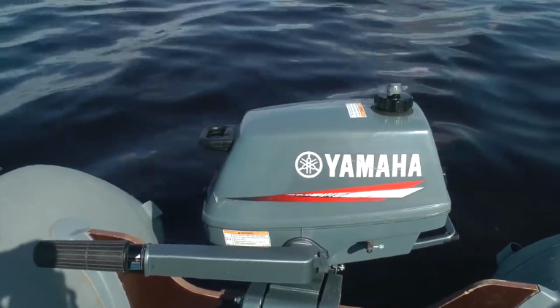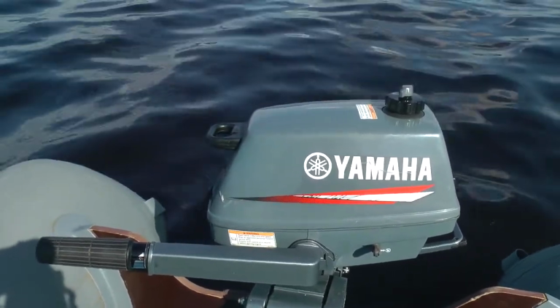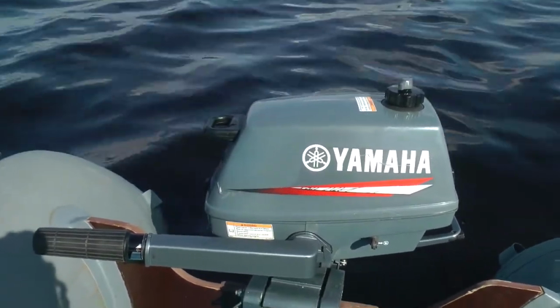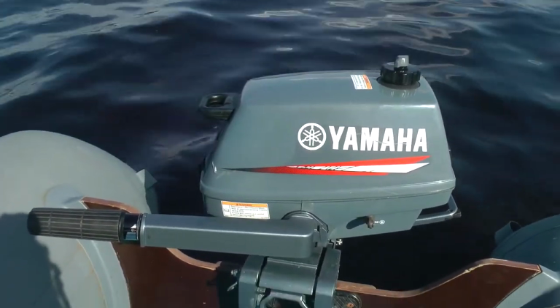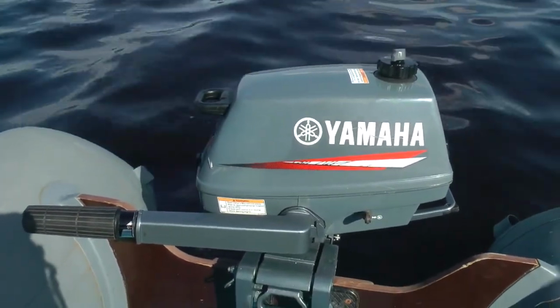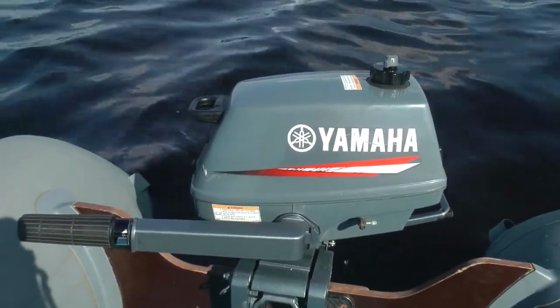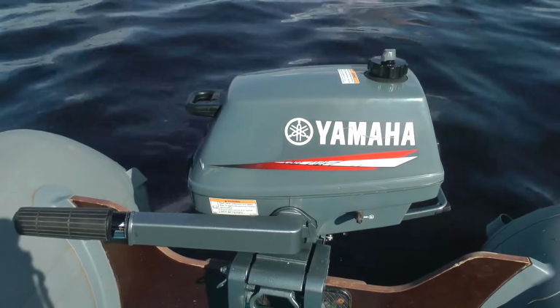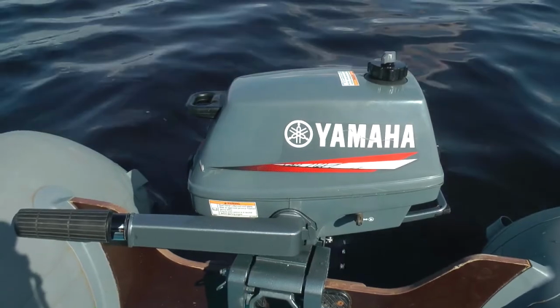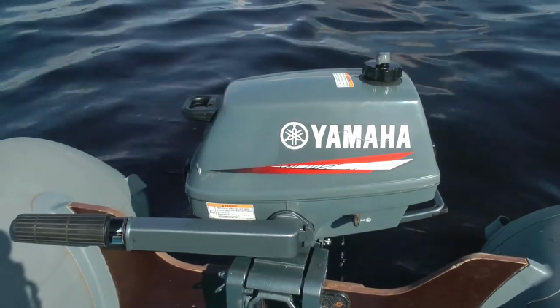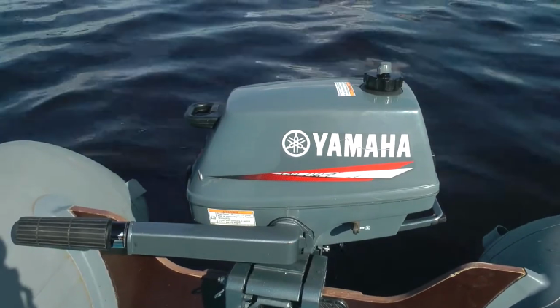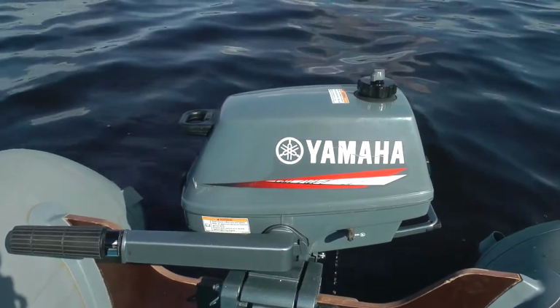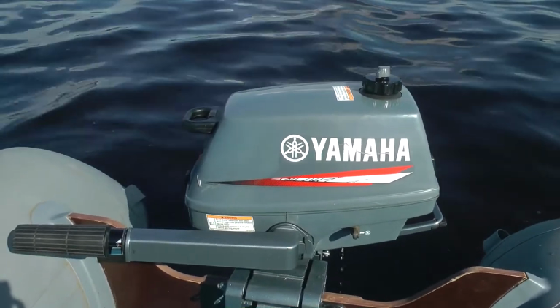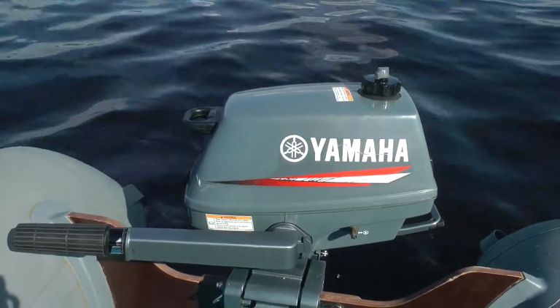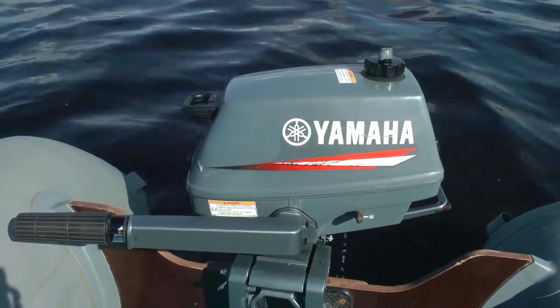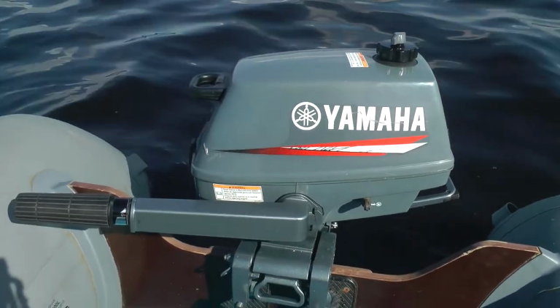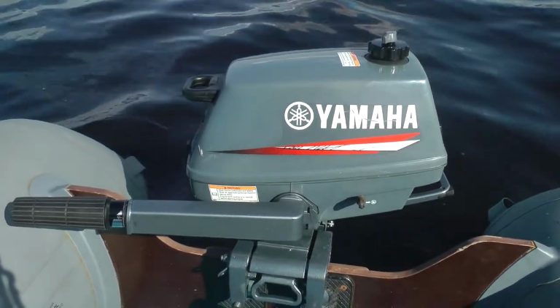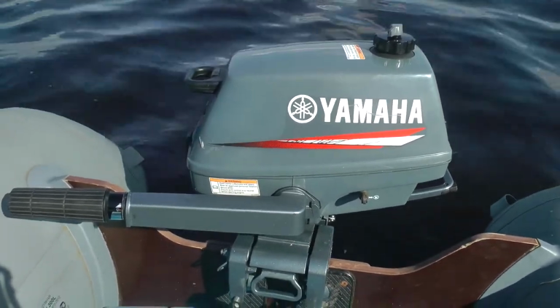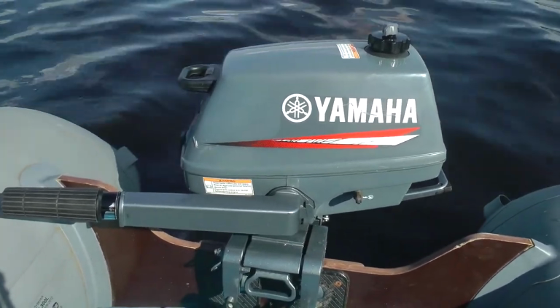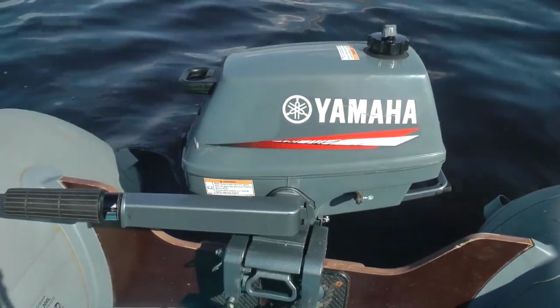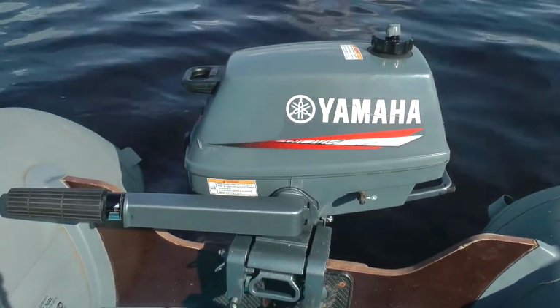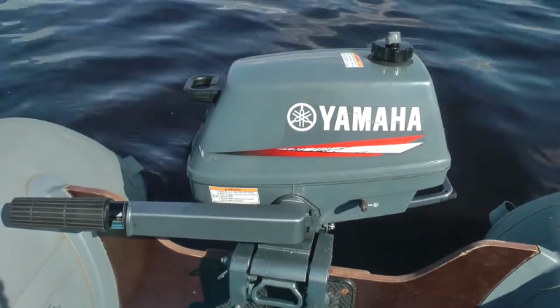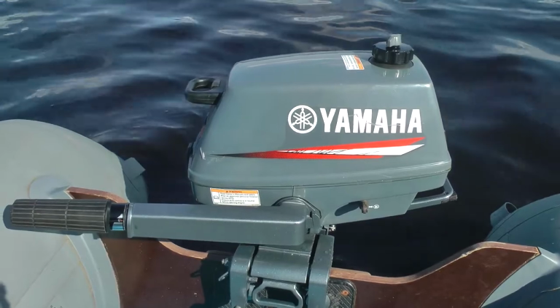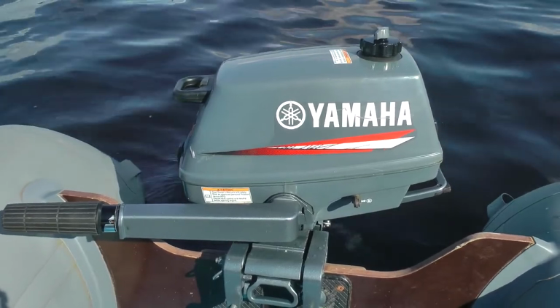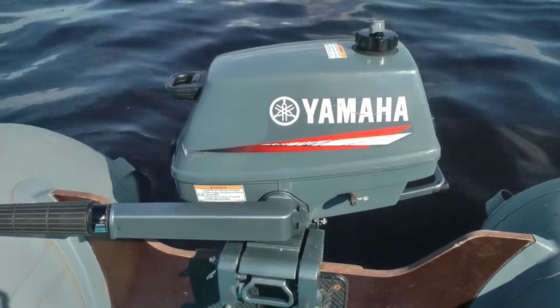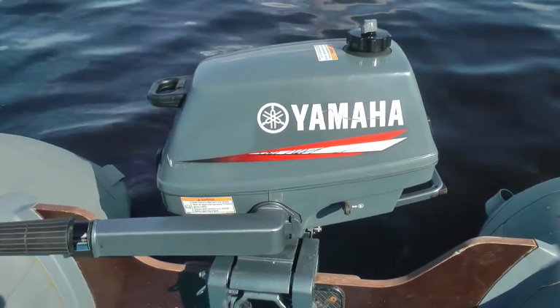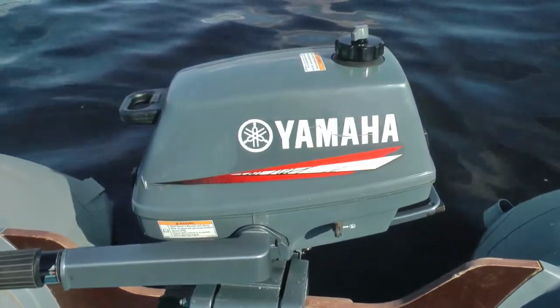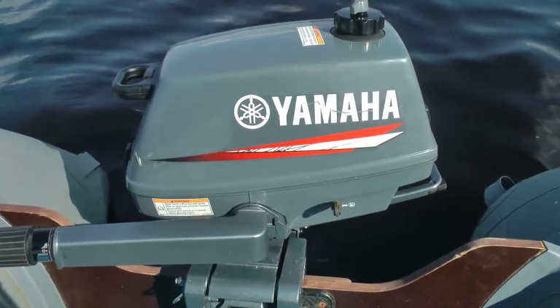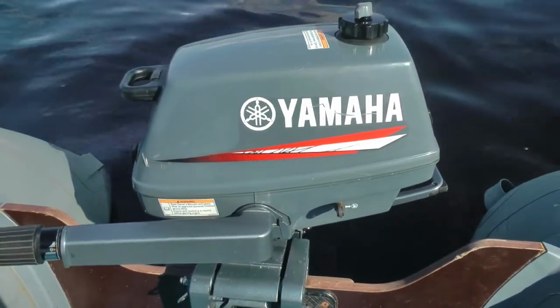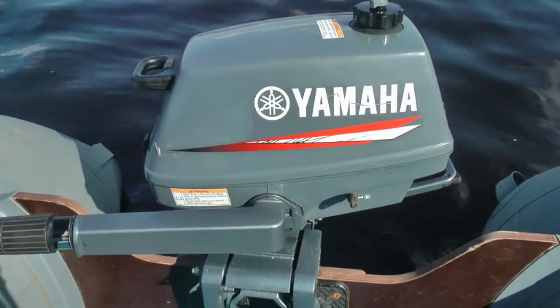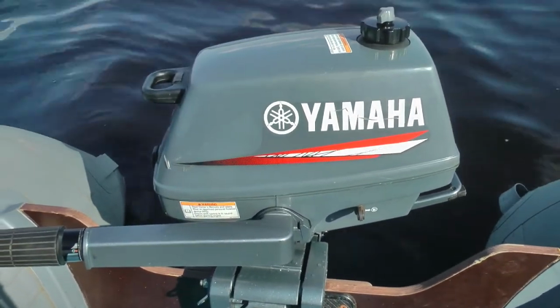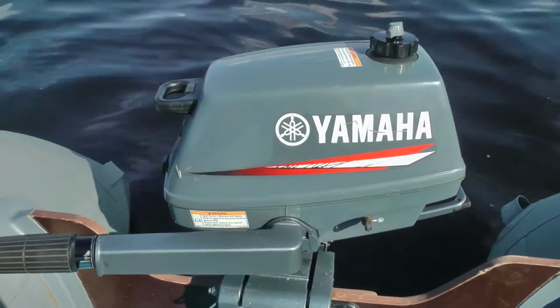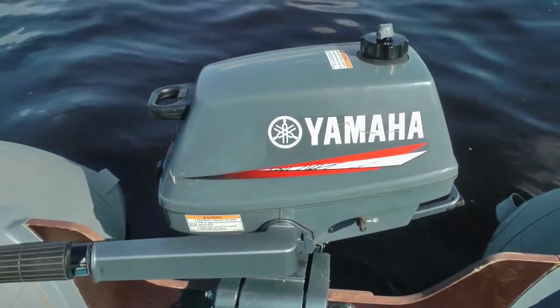Yamaha AMHS. Имеет один цилиндр. Питание — карбюратор.